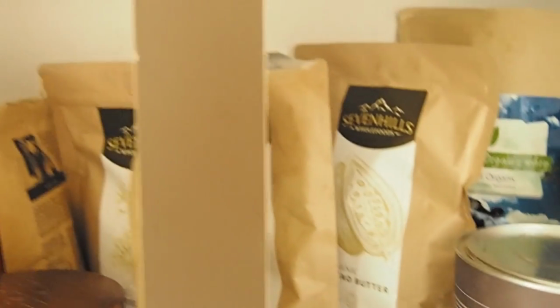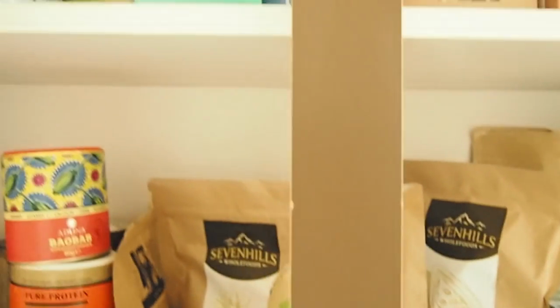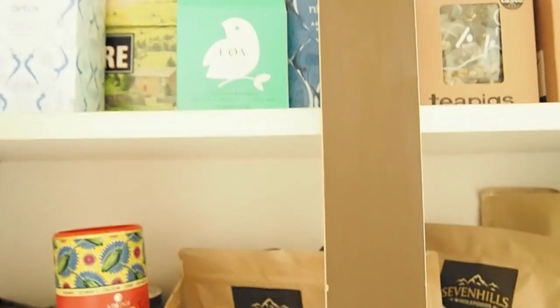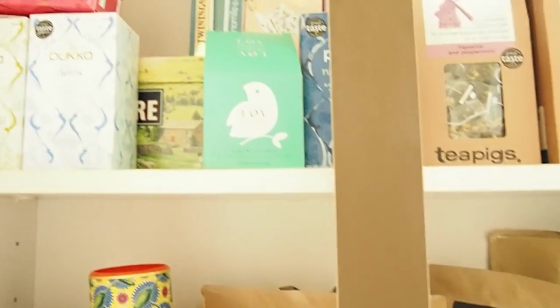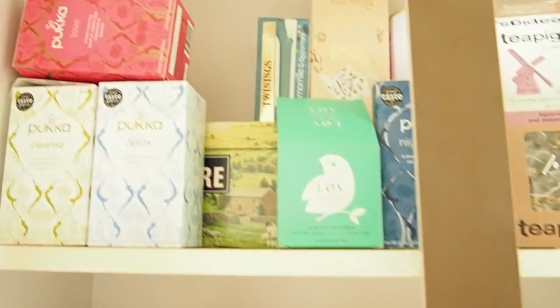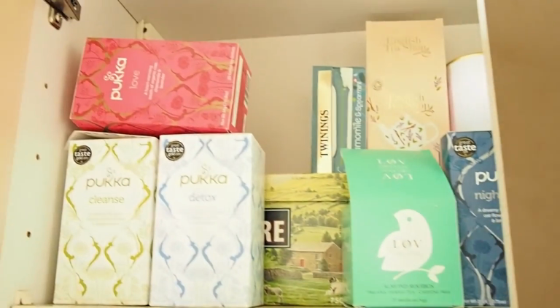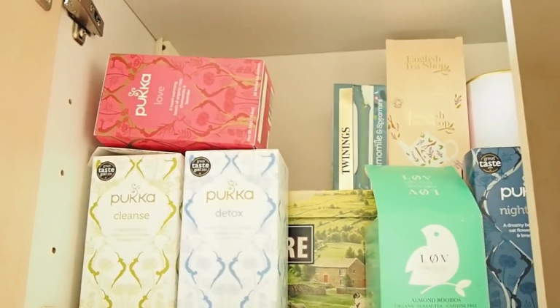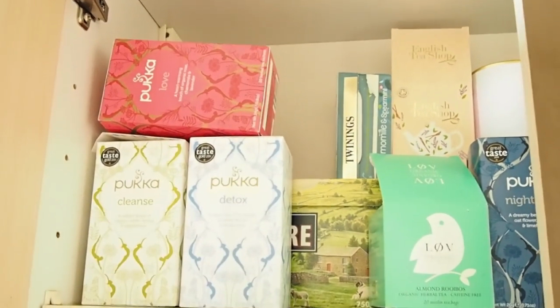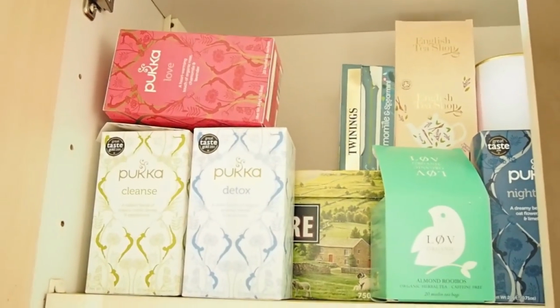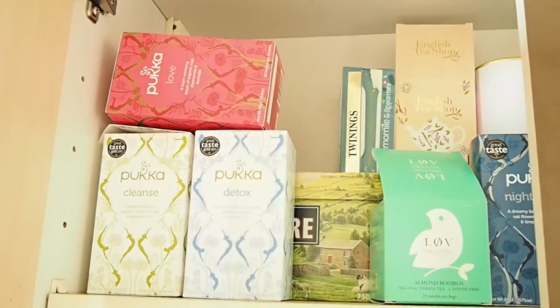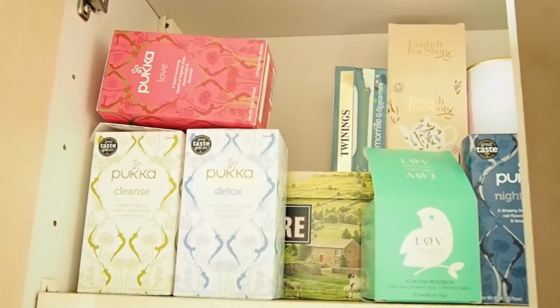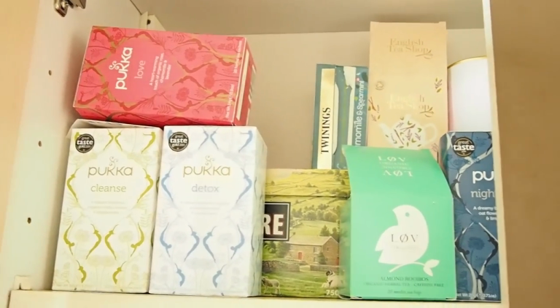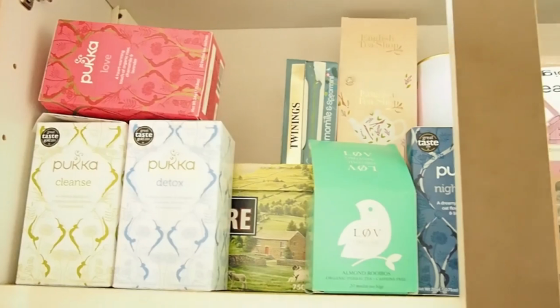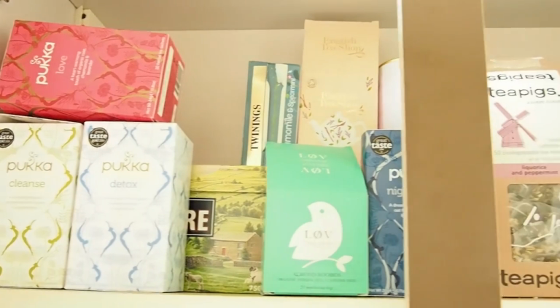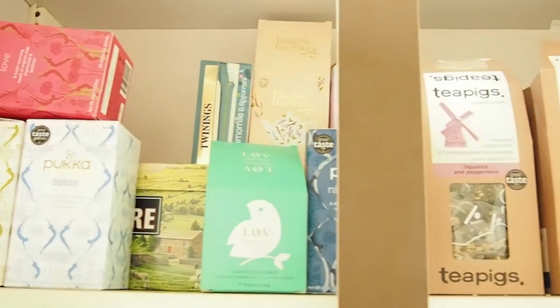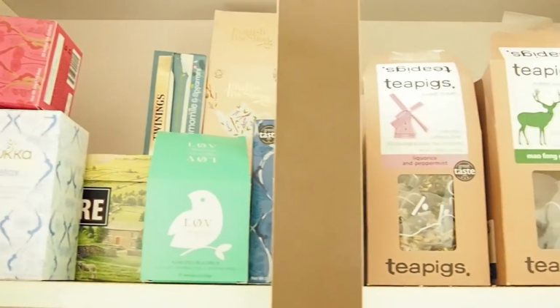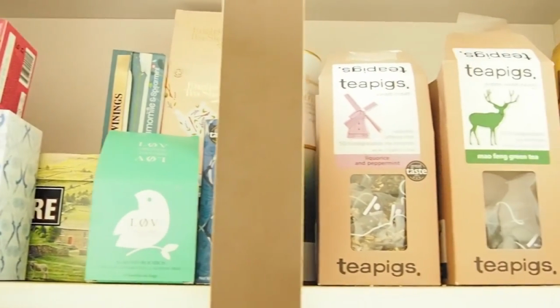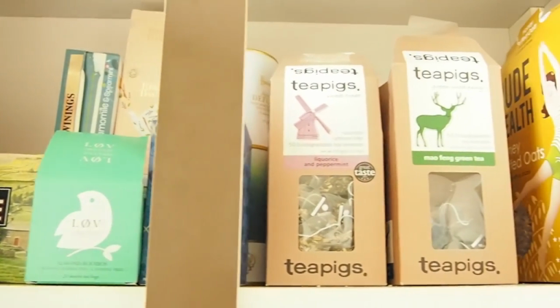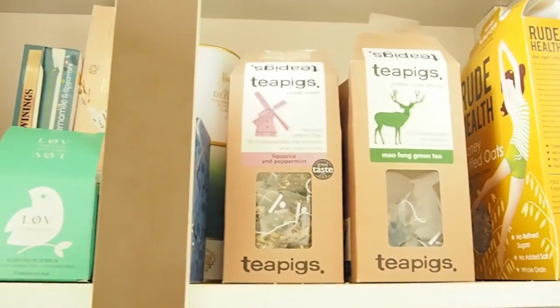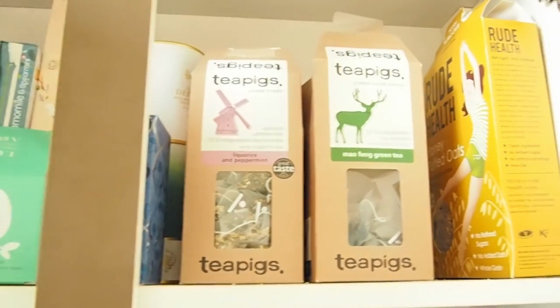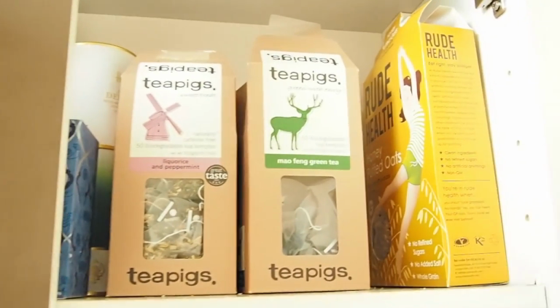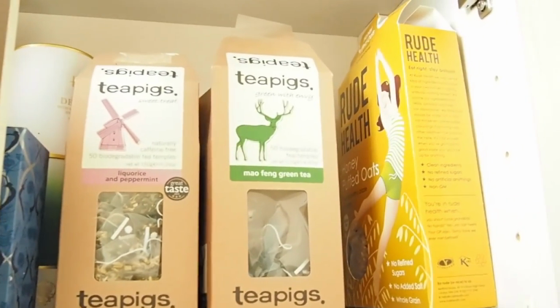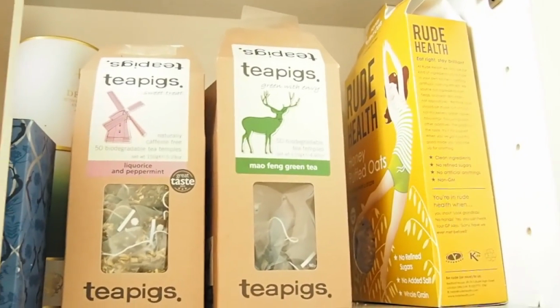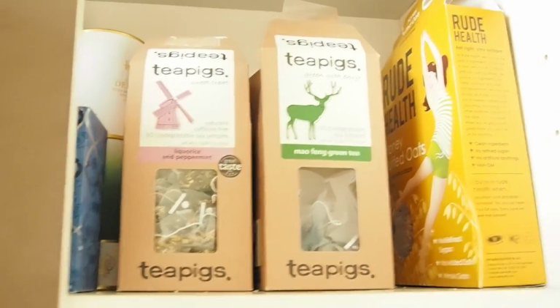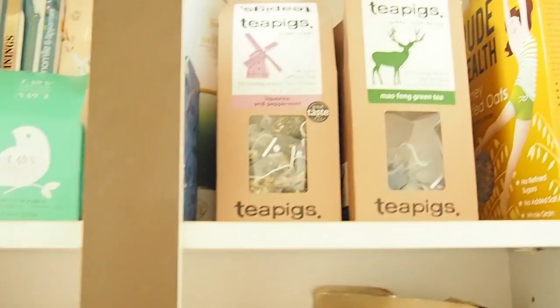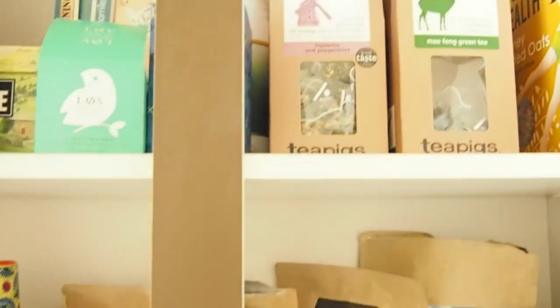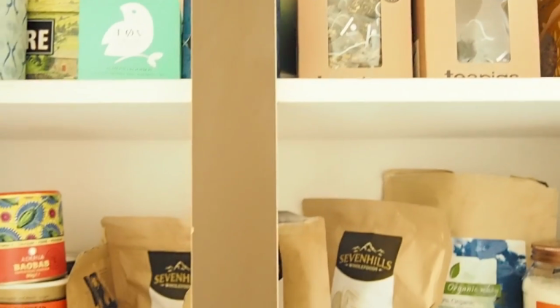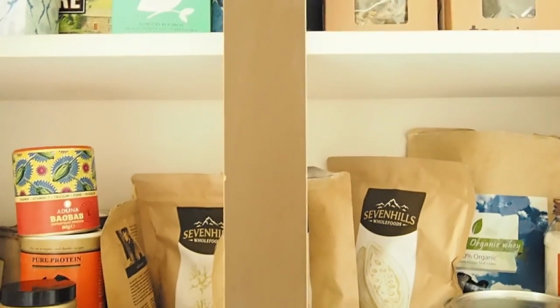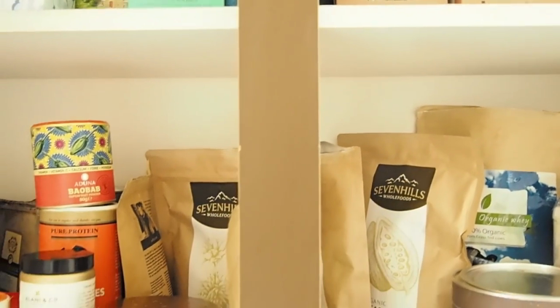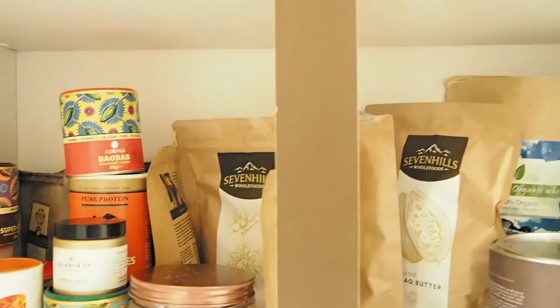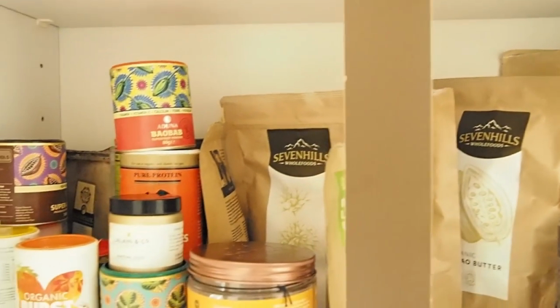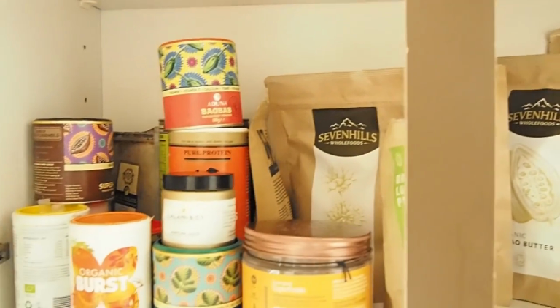And then up here is the tea cupboard — so Pukka, love a bit of Pukka tea, lots of different types of herbal teas, and then some Root Health, puffed oats. But these are sort of what goes down in my cupboards.